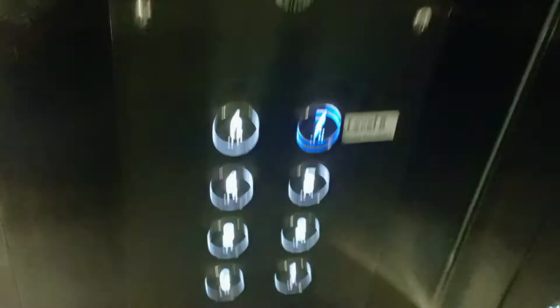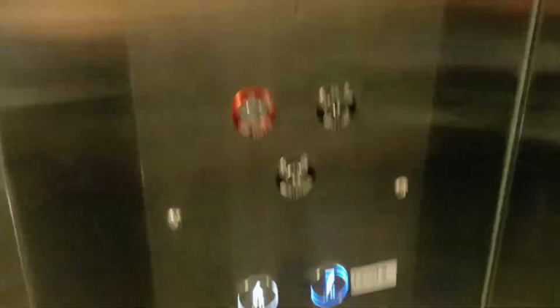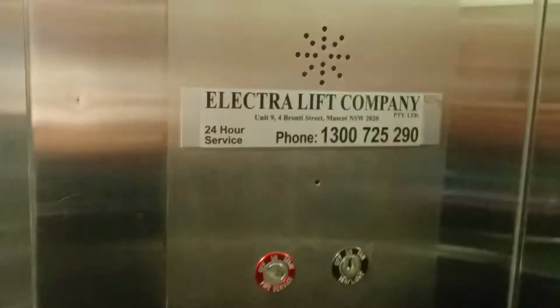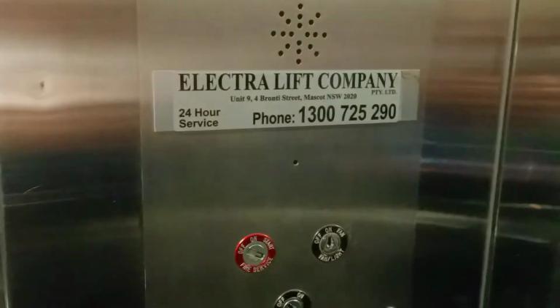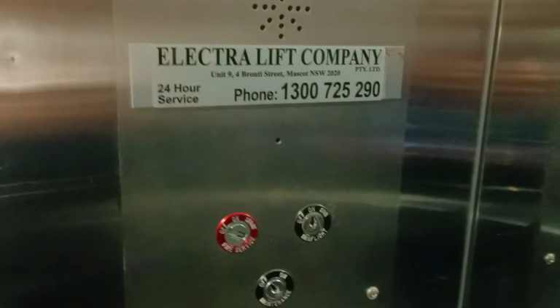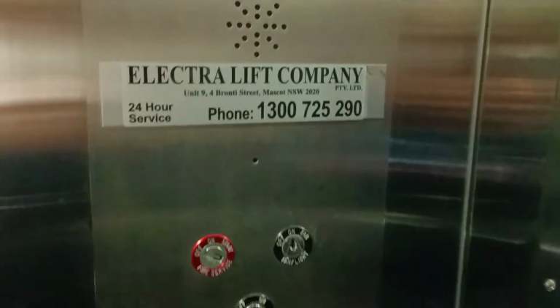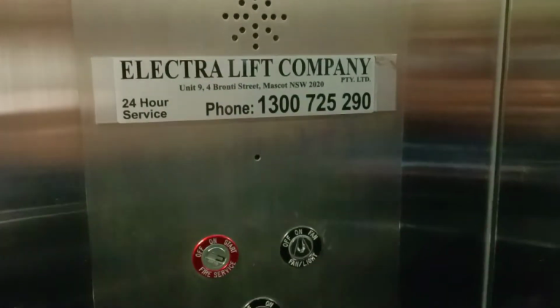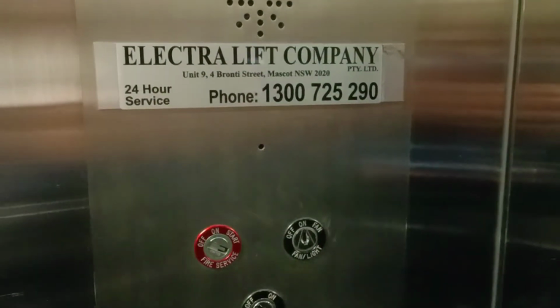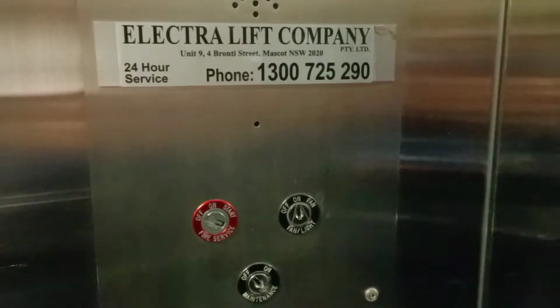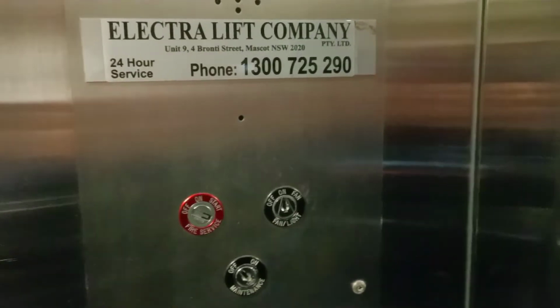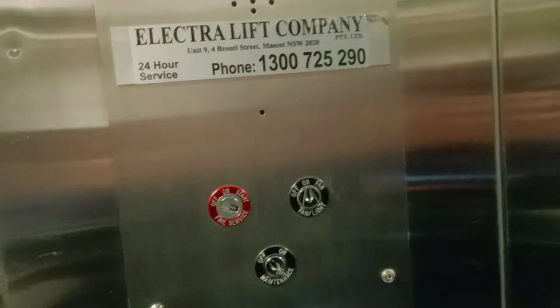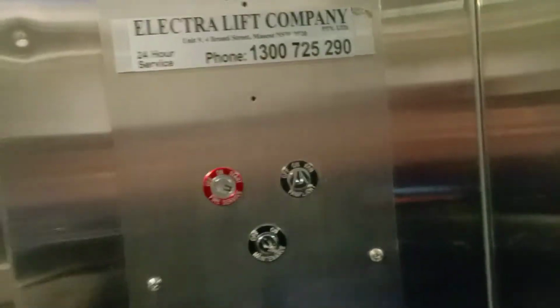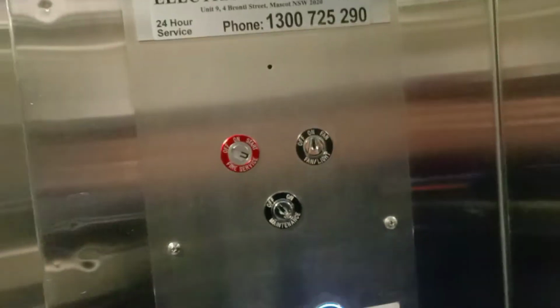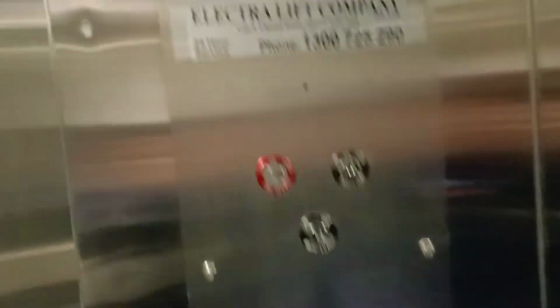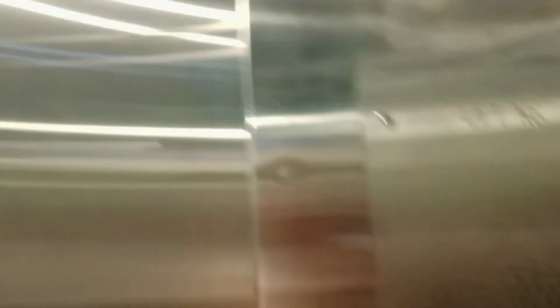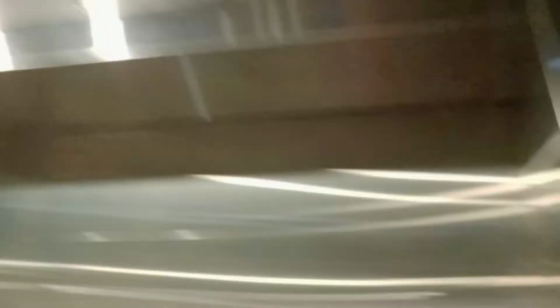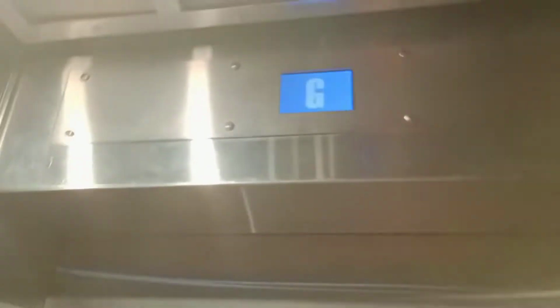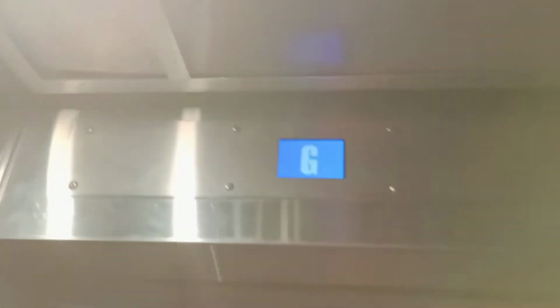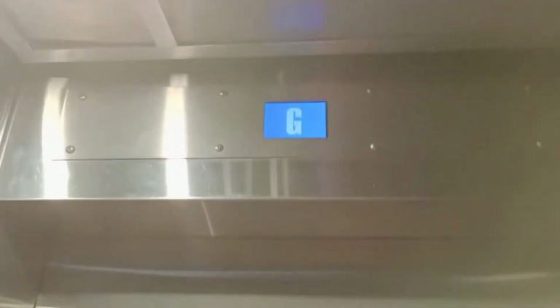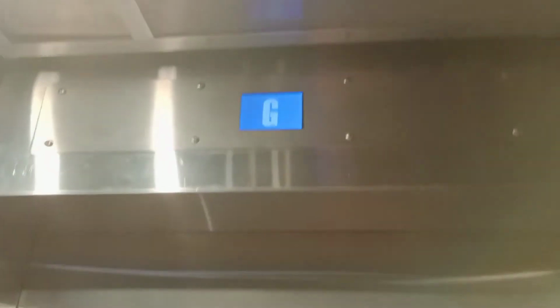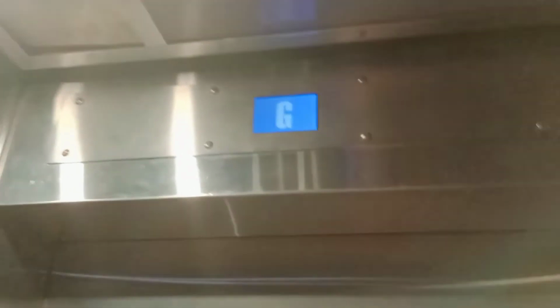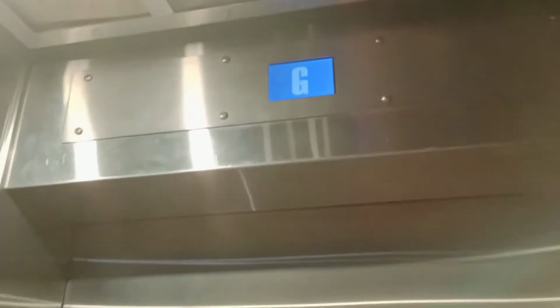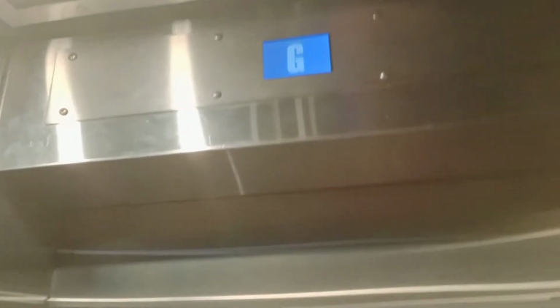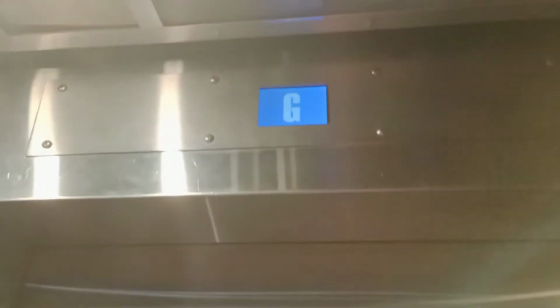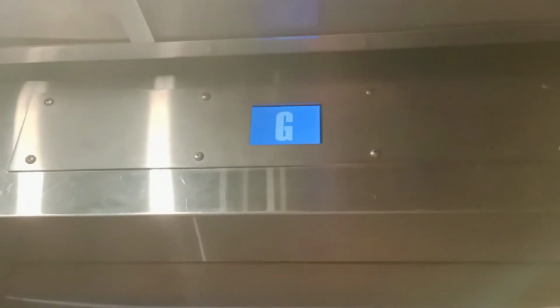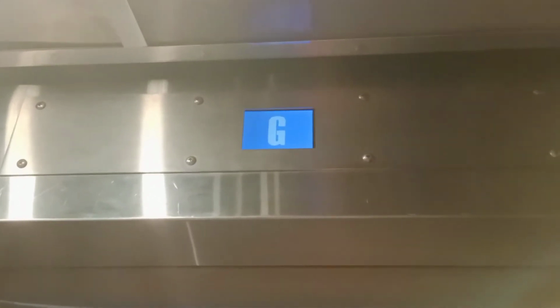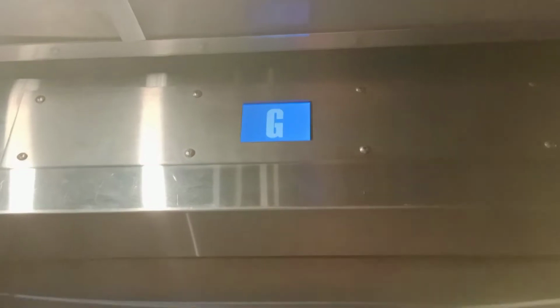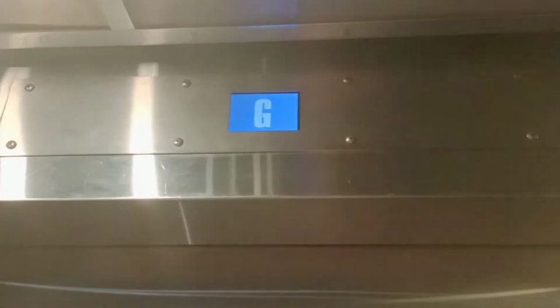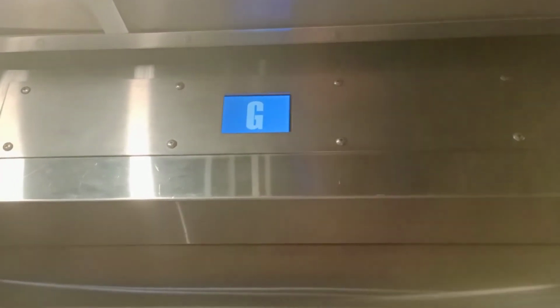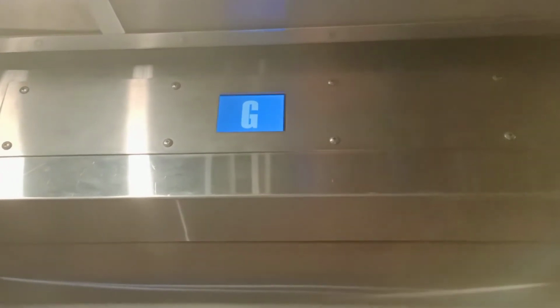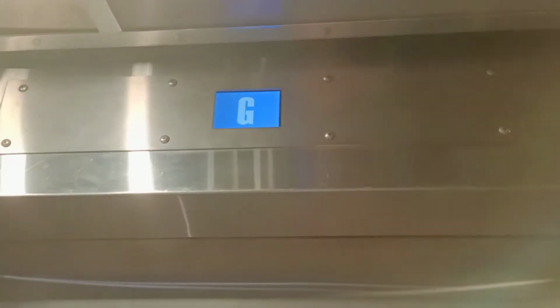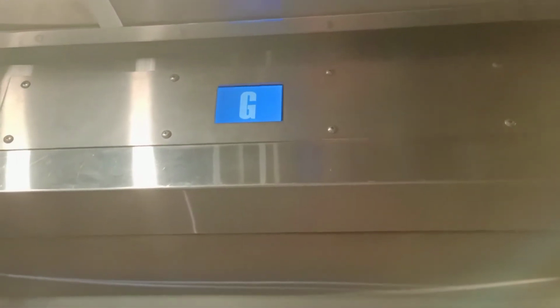It's an electric lift. No capacity on this side — very small lift, this one. Of course it has music on there too.